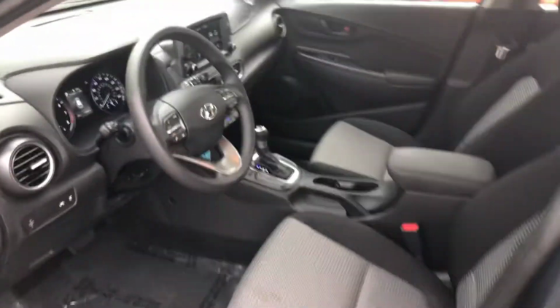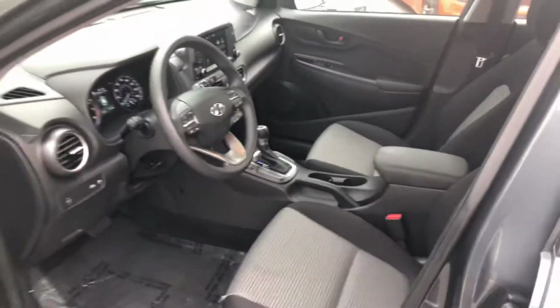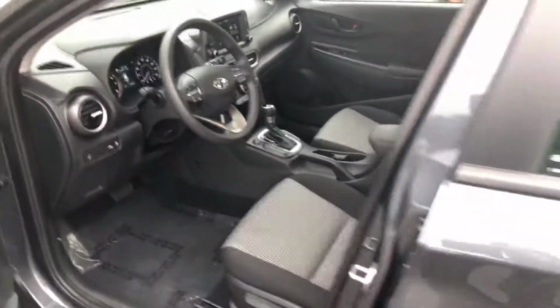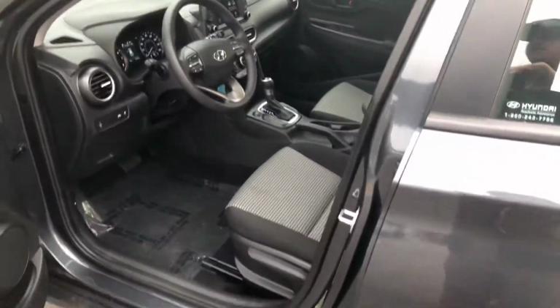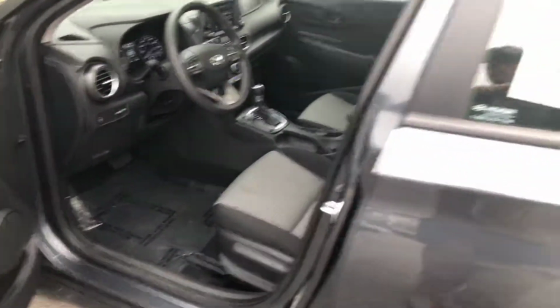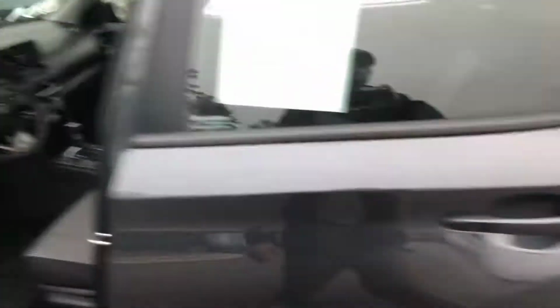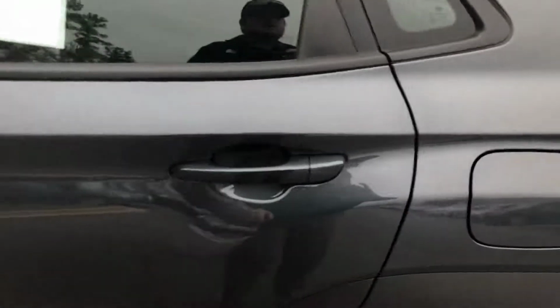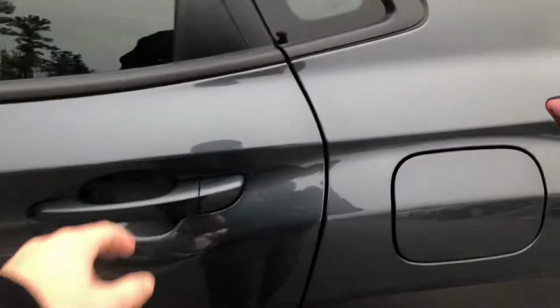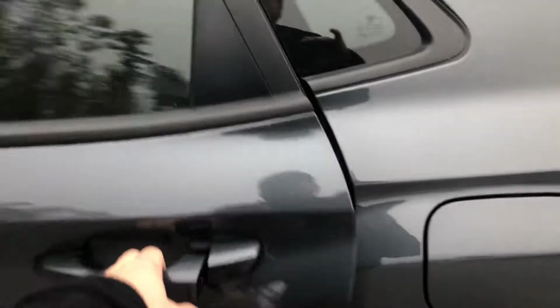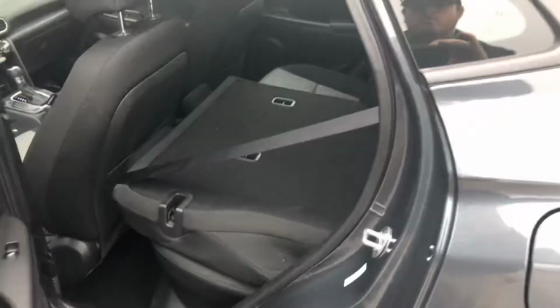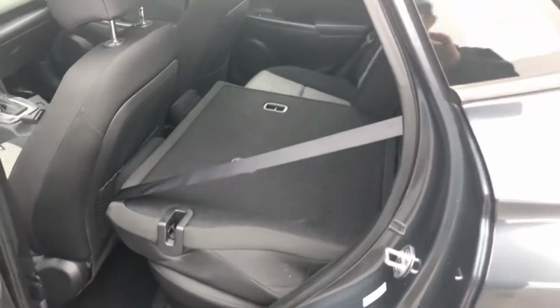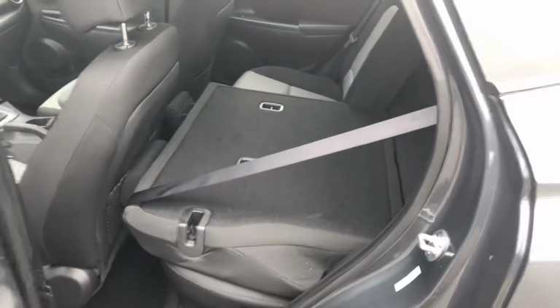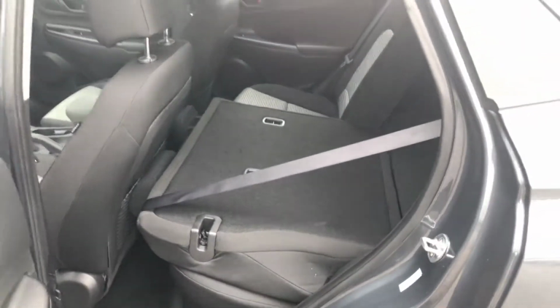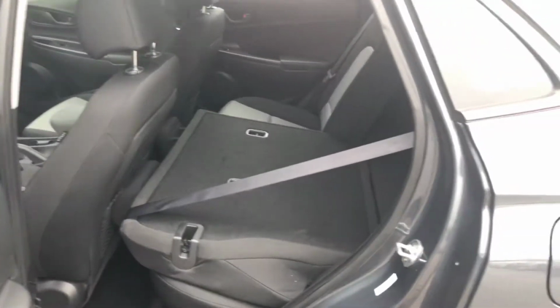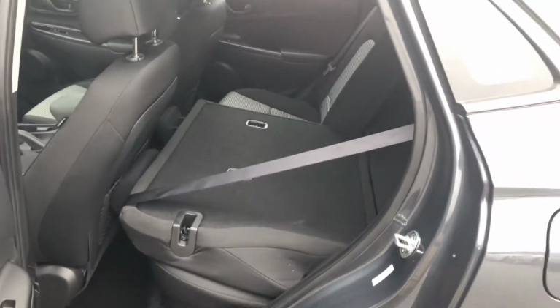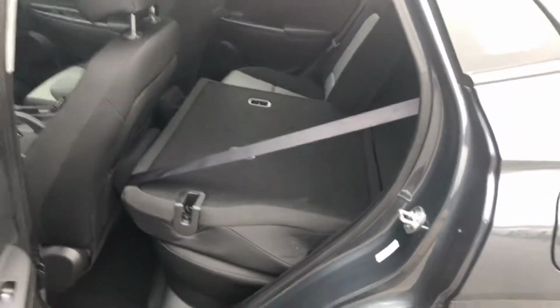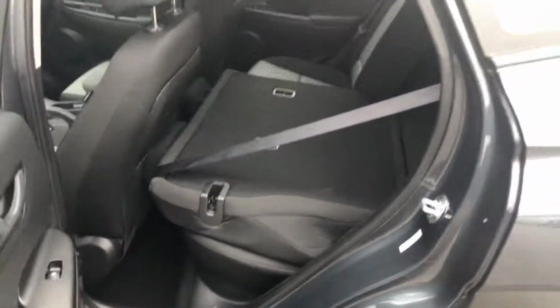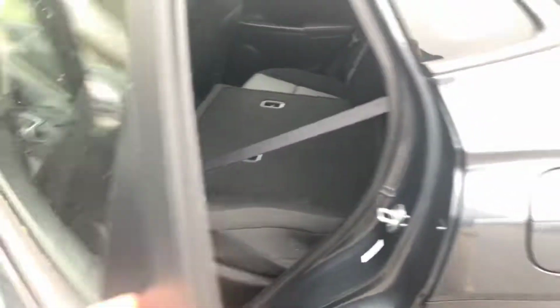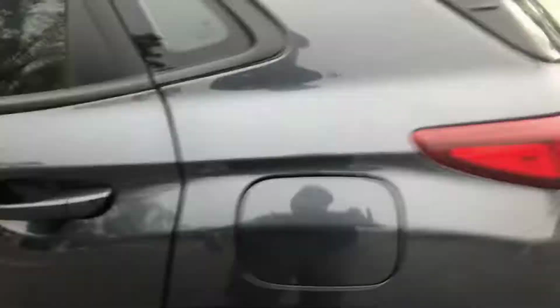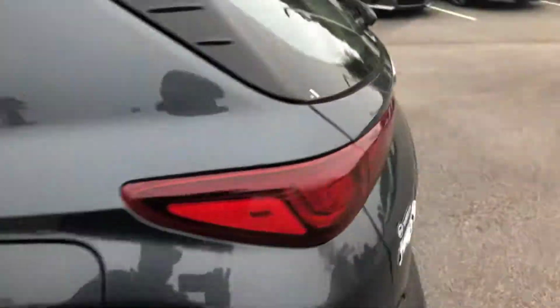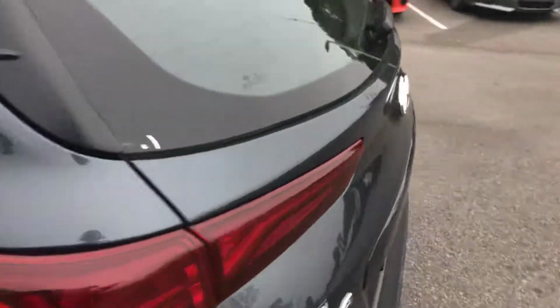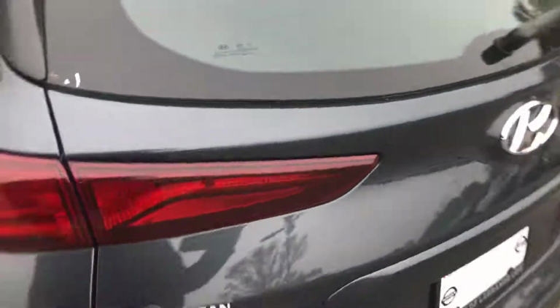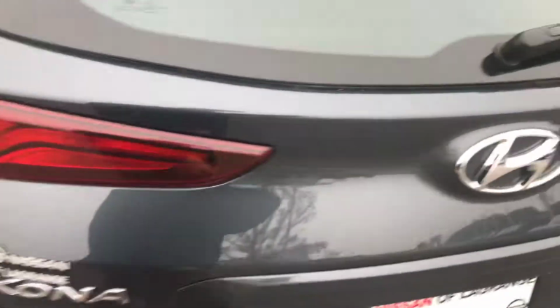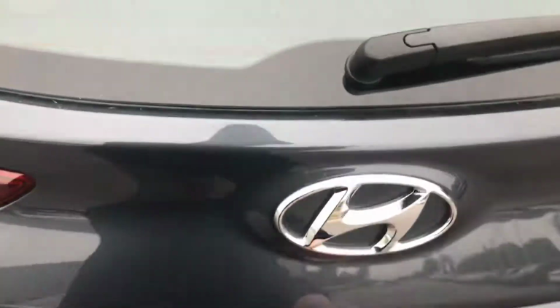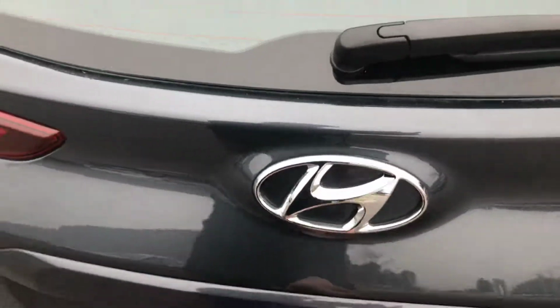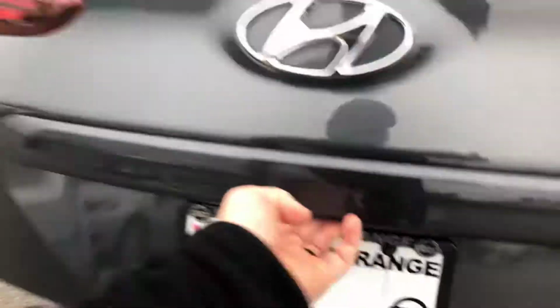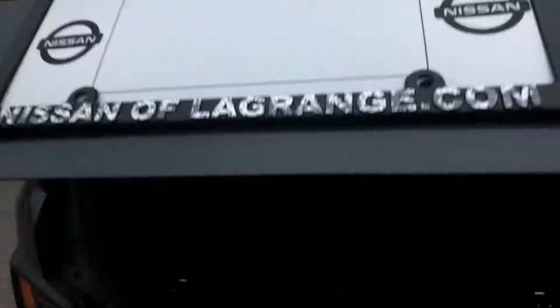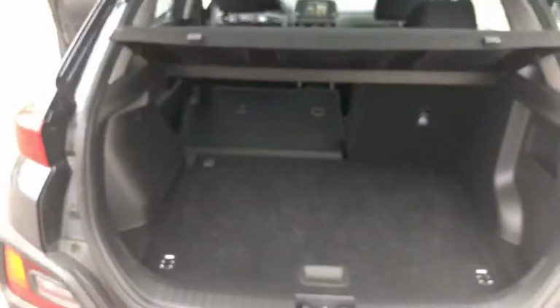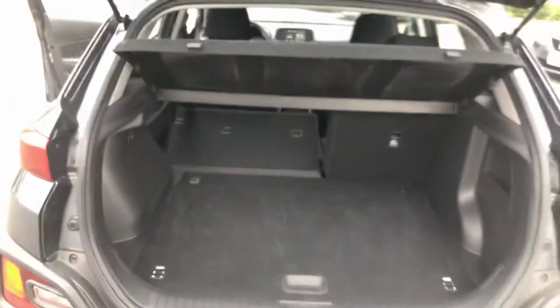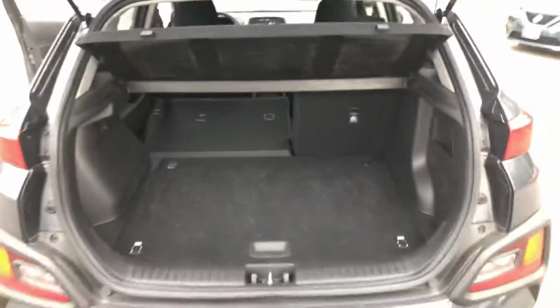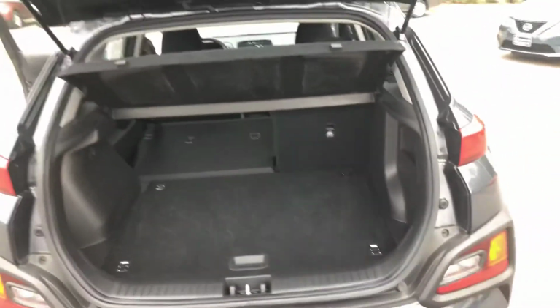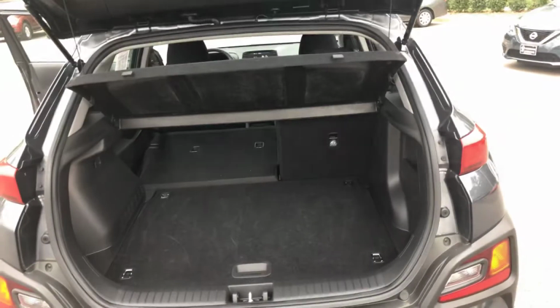I just wanted to give you a brief overview of the vehicle. You can fold the seats down there, as you can see. Plenty of space in the back.